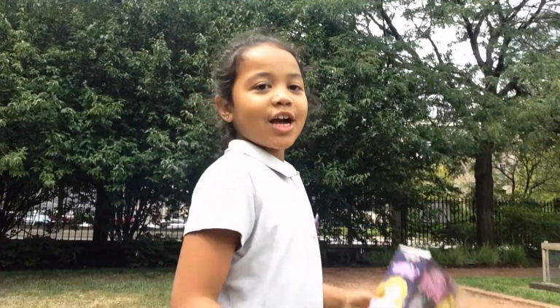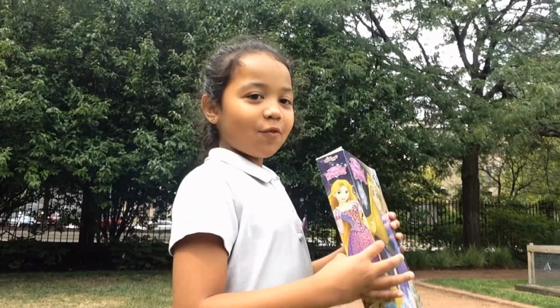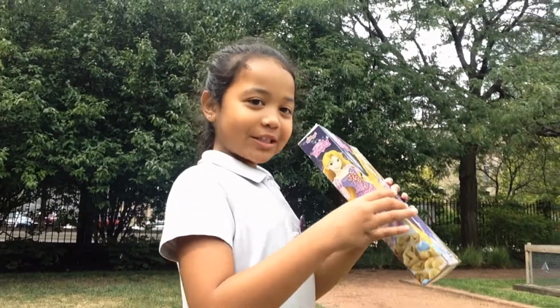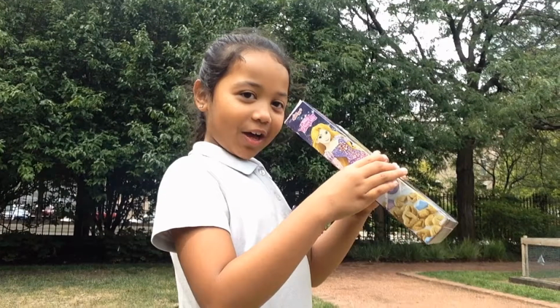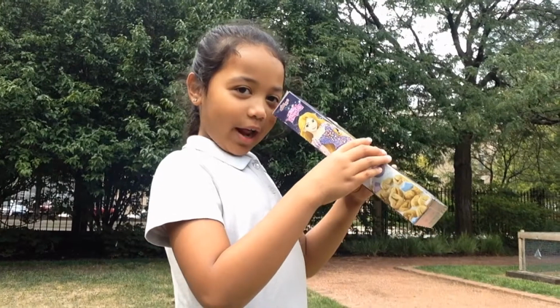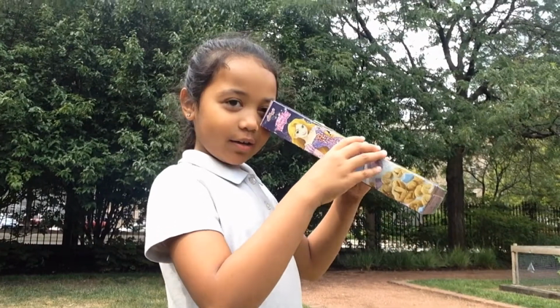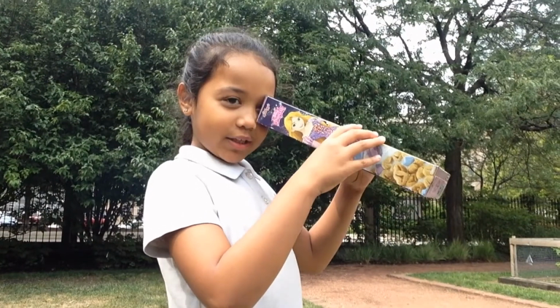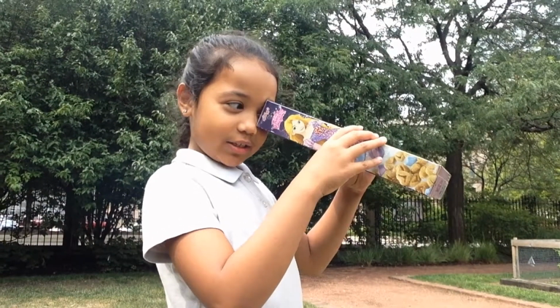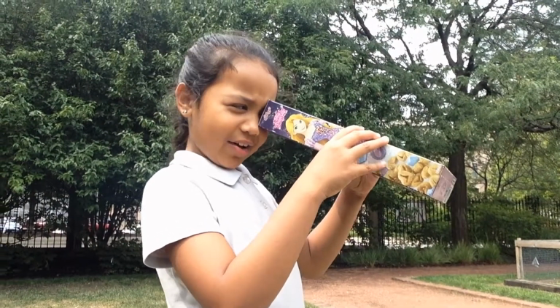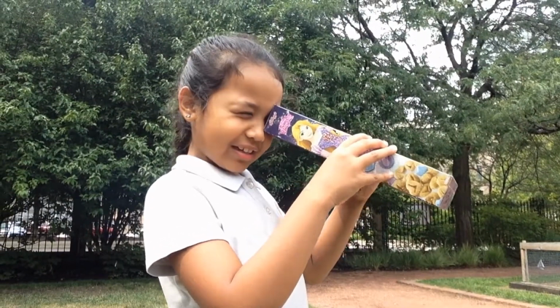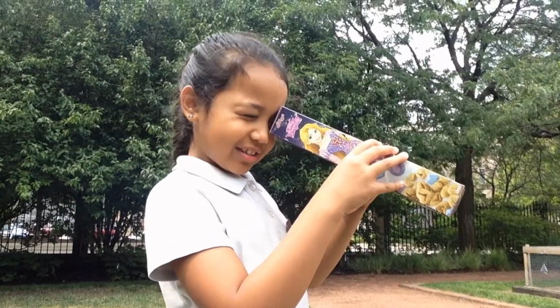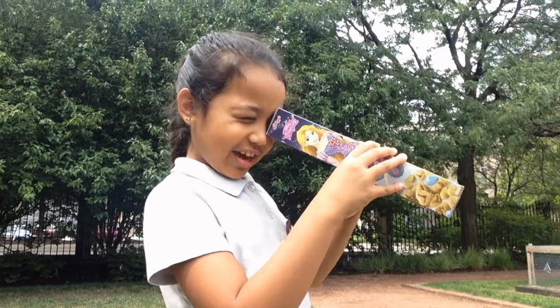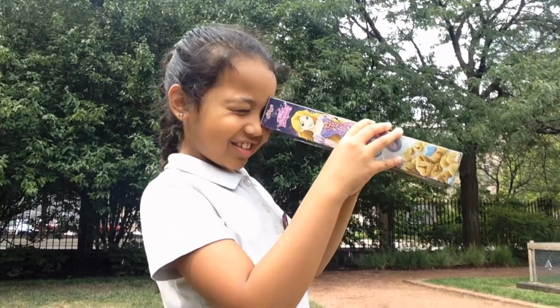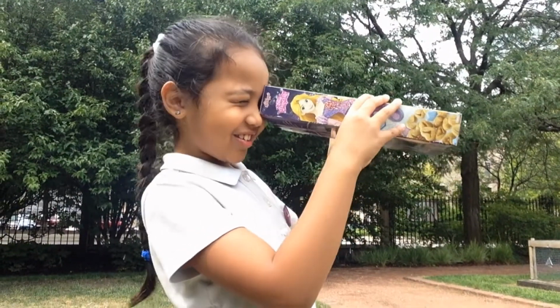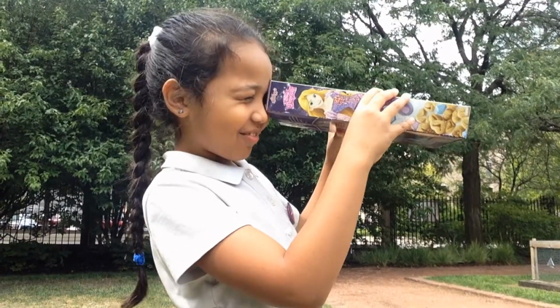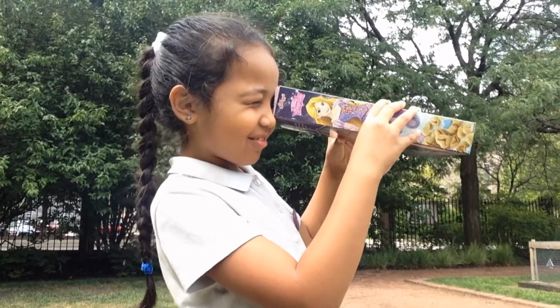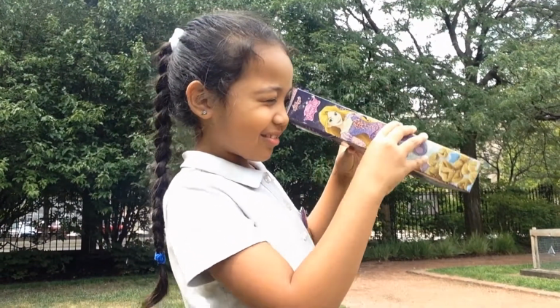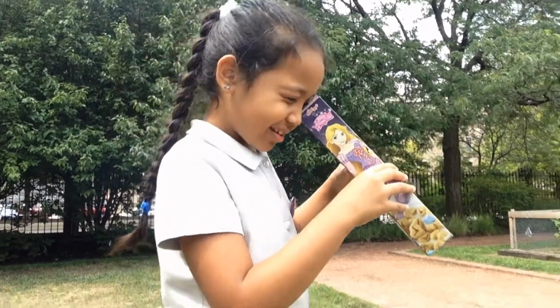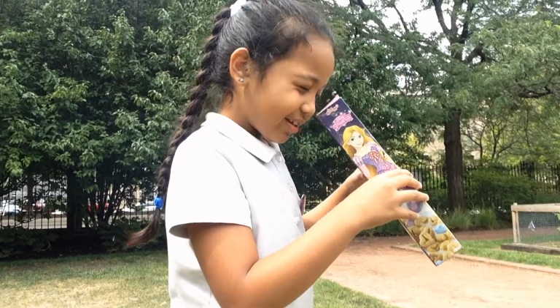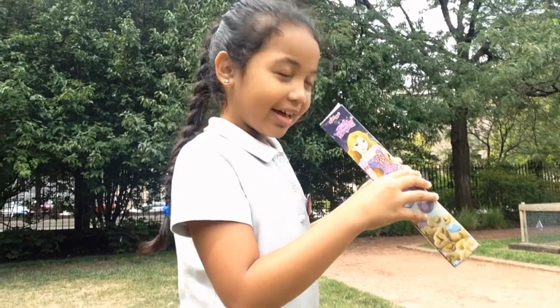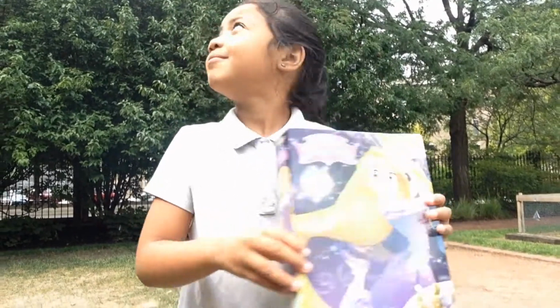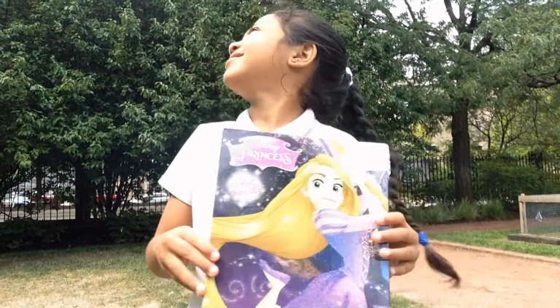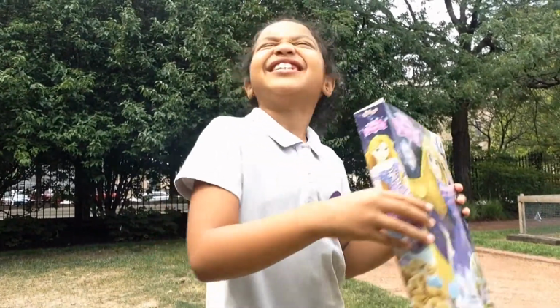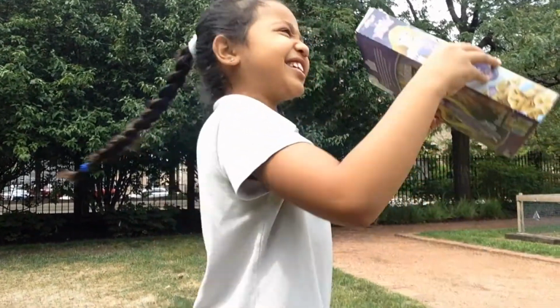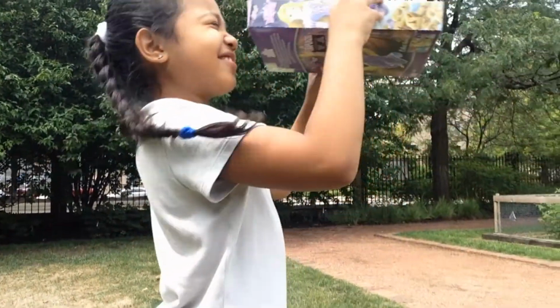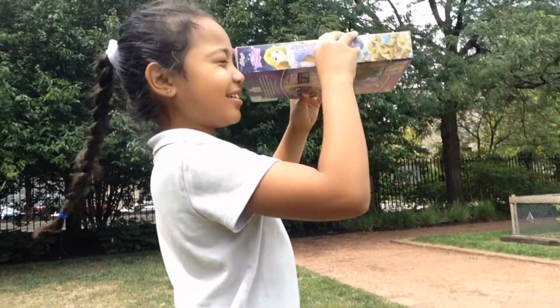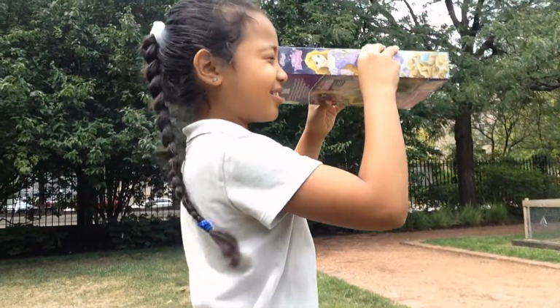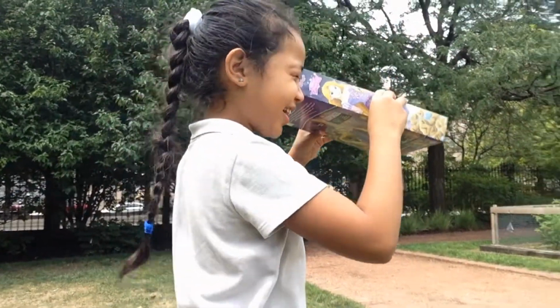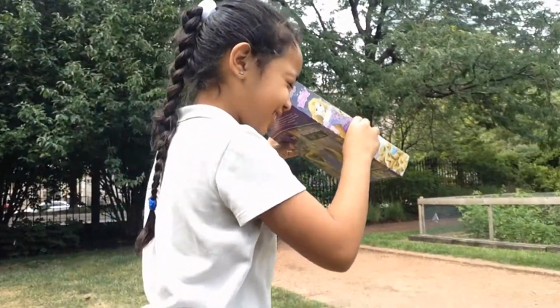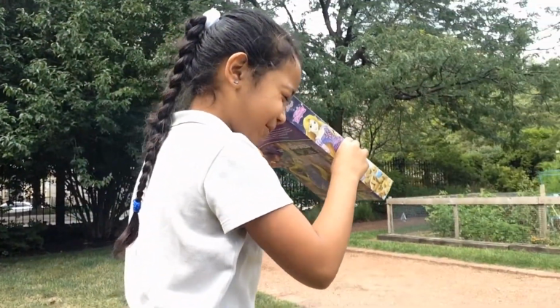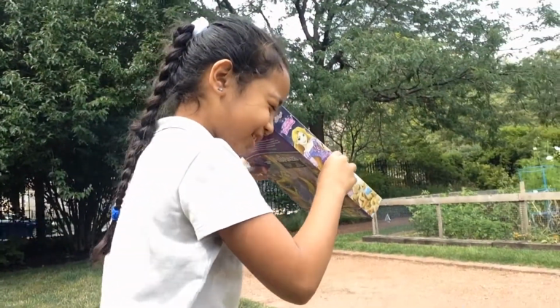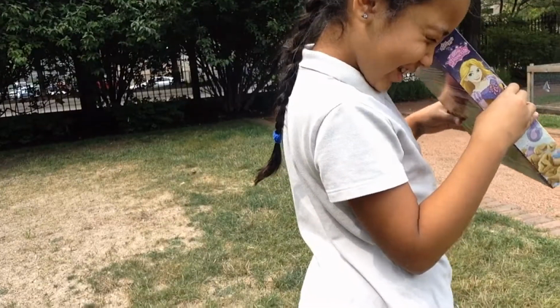First of all, you gotta point it down at here. Where's the sun? The sun is like right to the side of the floor.